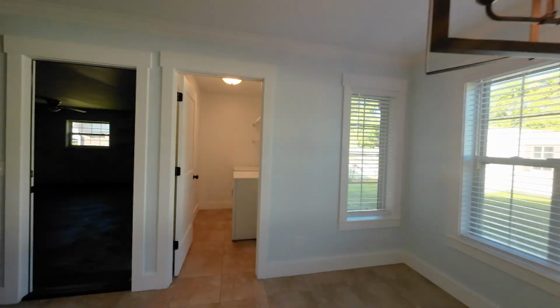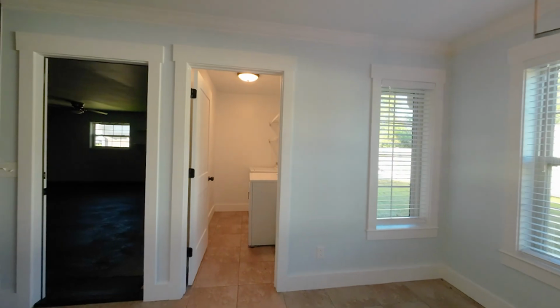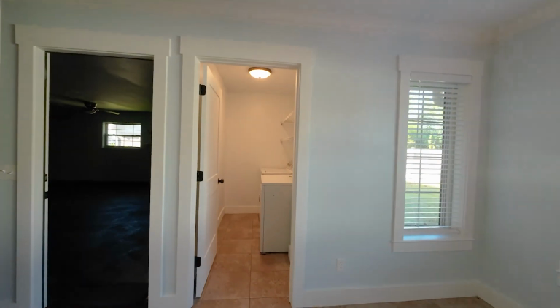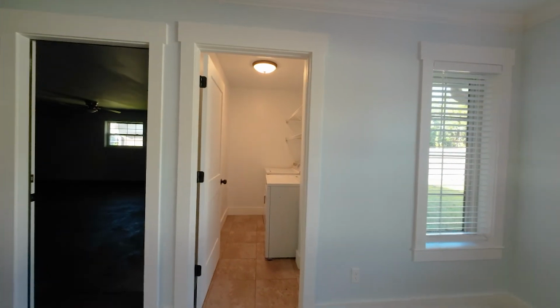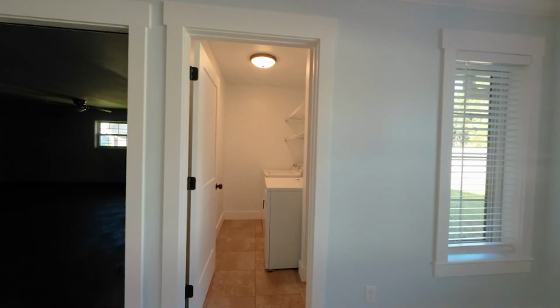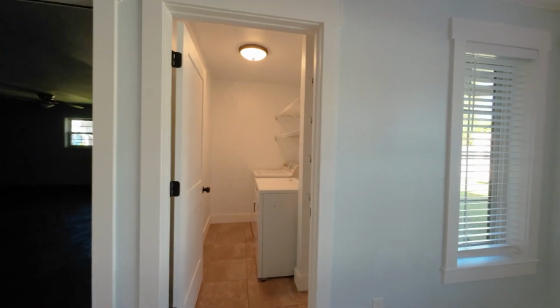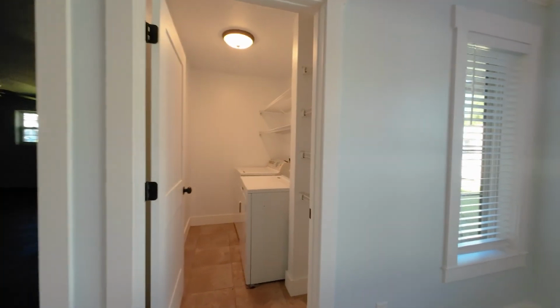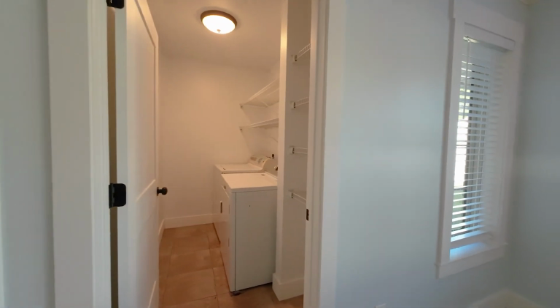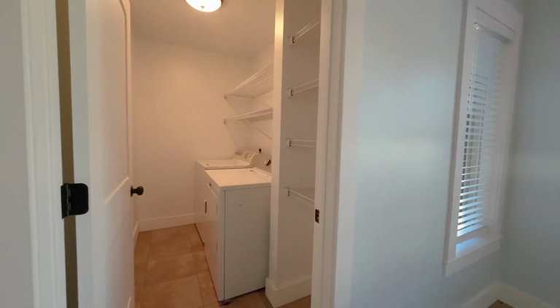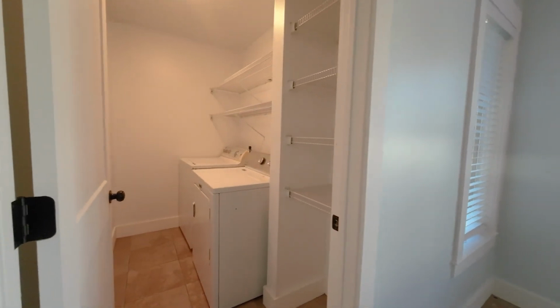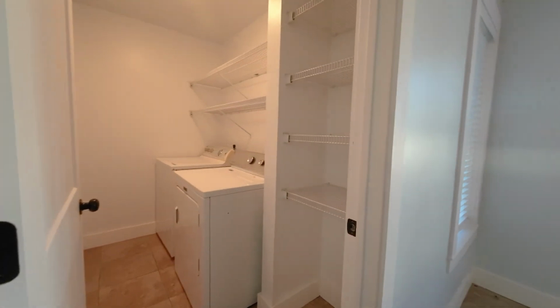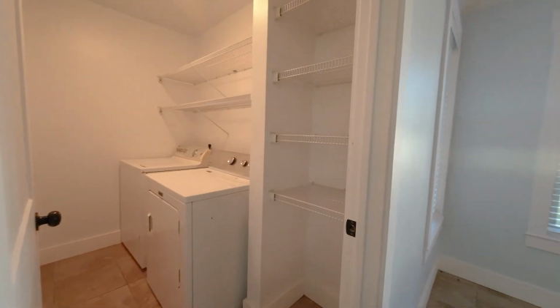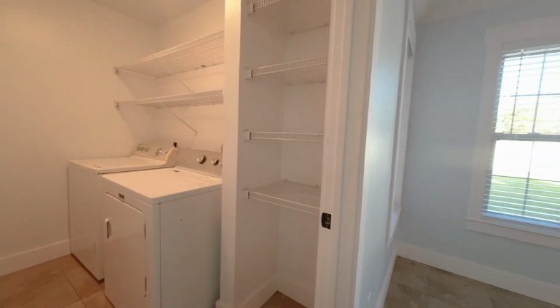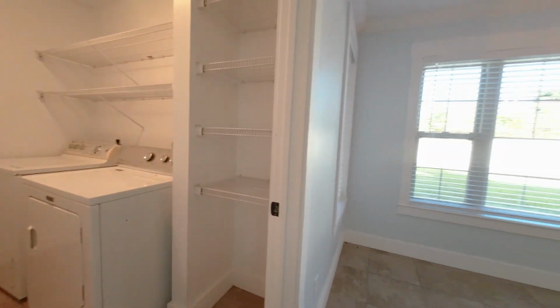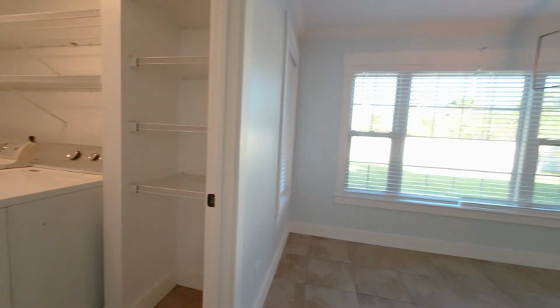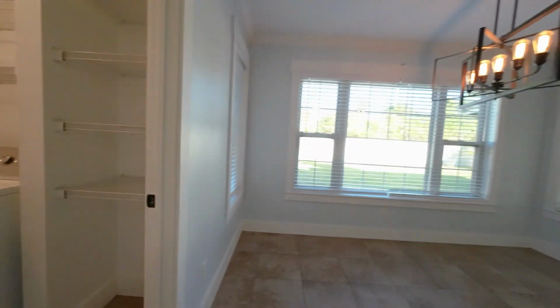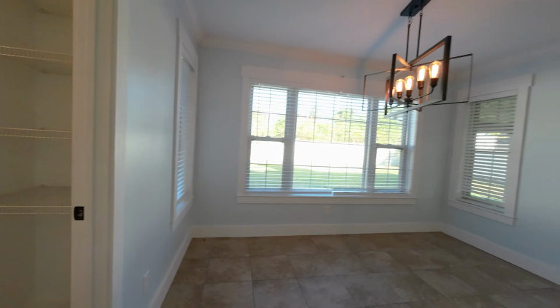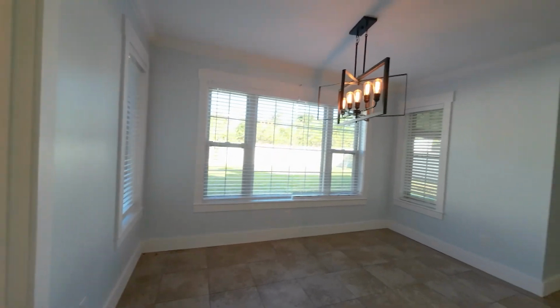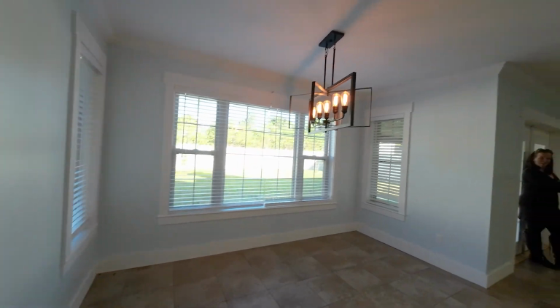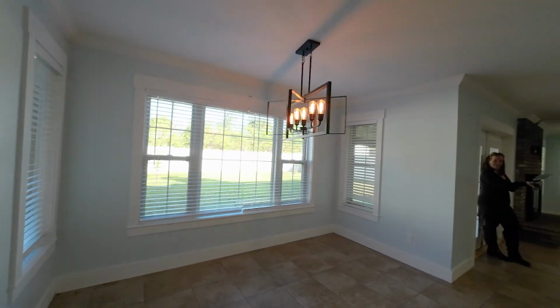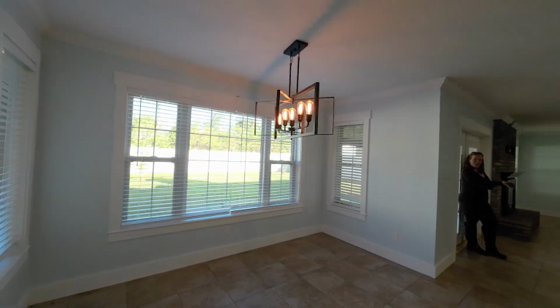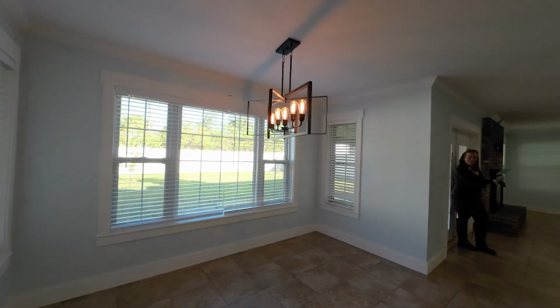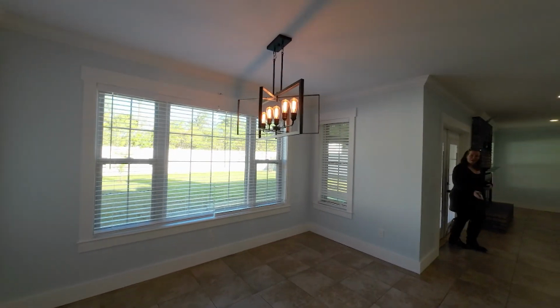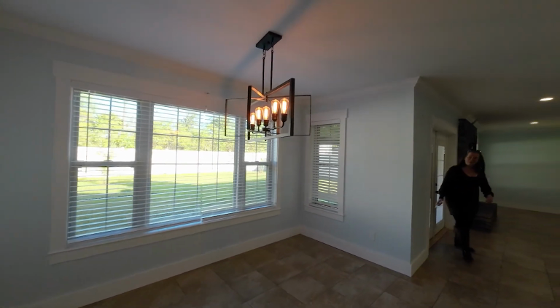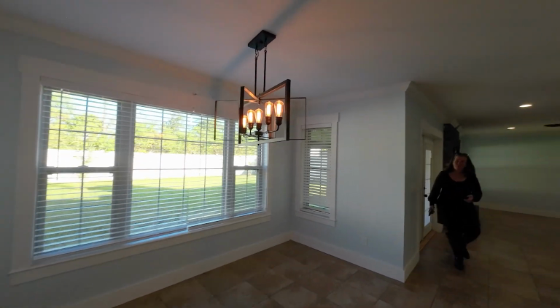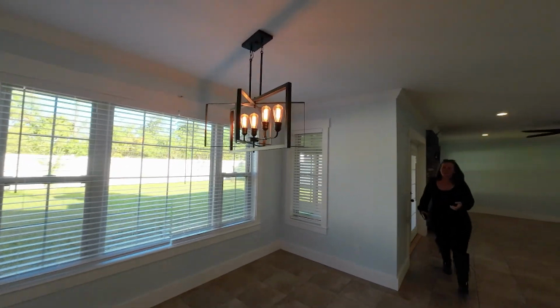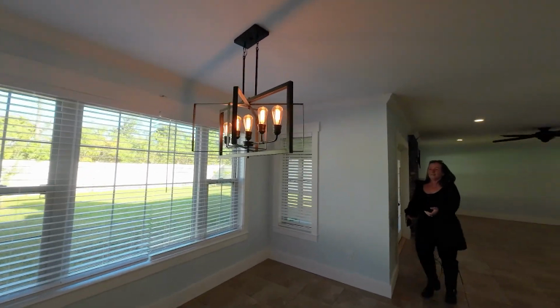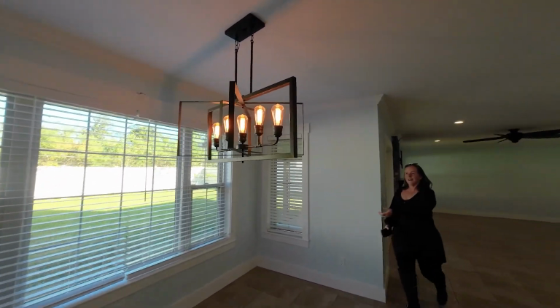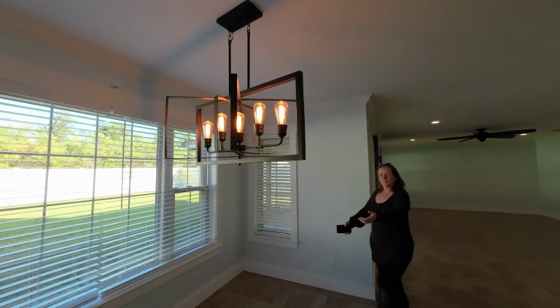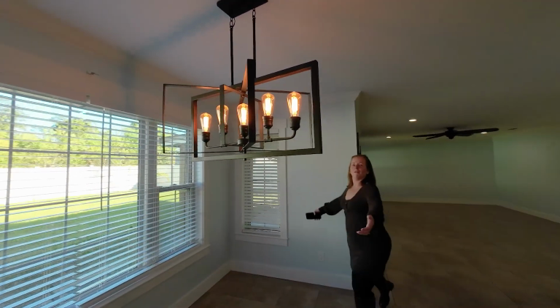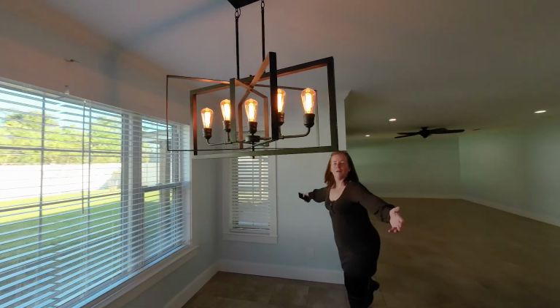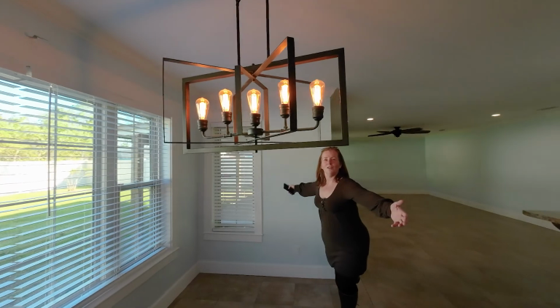Look at that light fixture that you just passed by — so cute. That's for the dining room area right here.